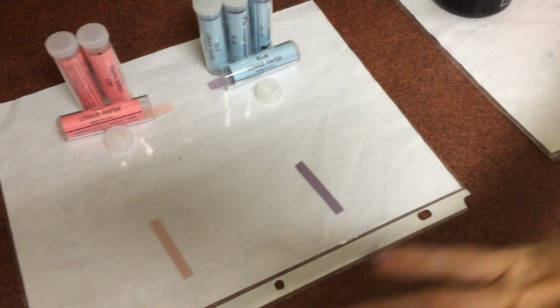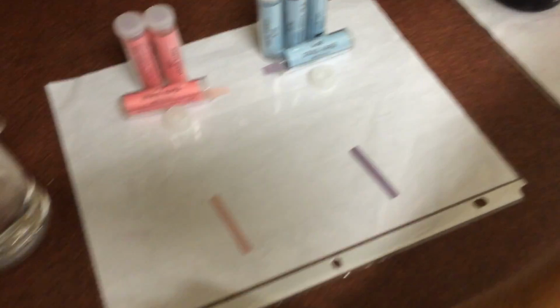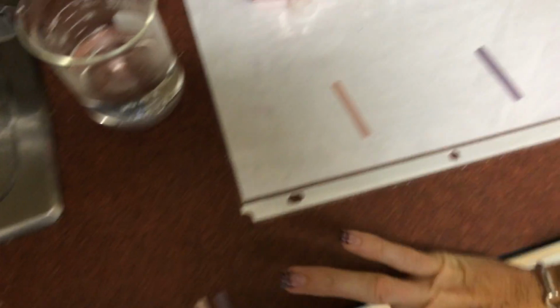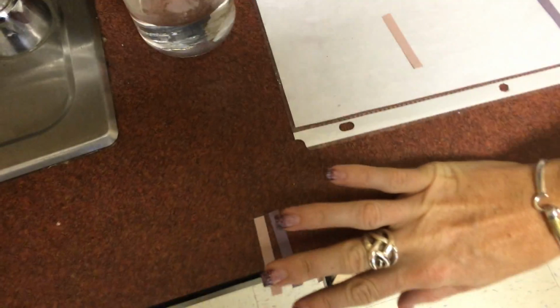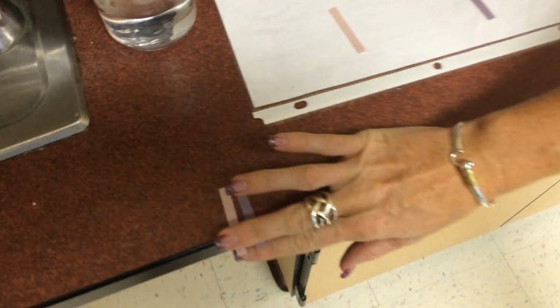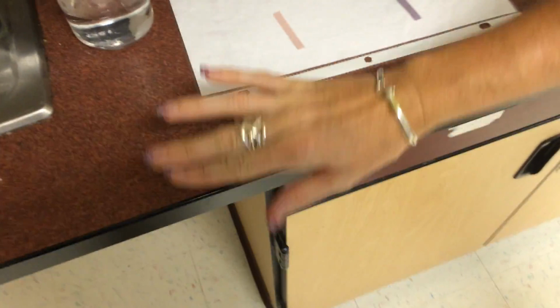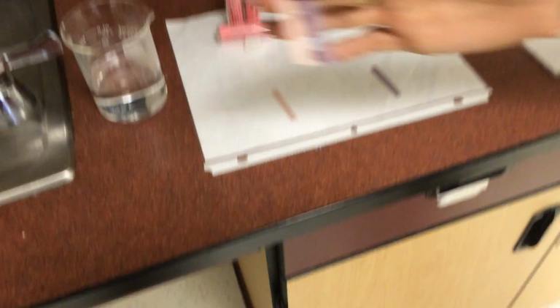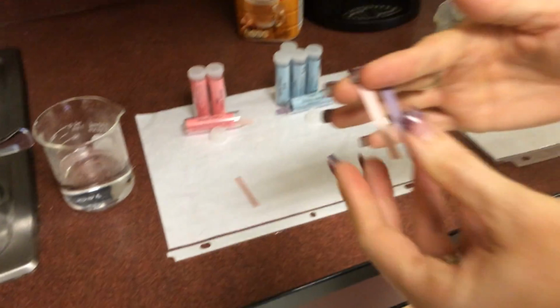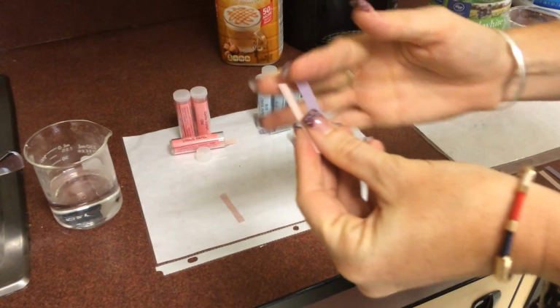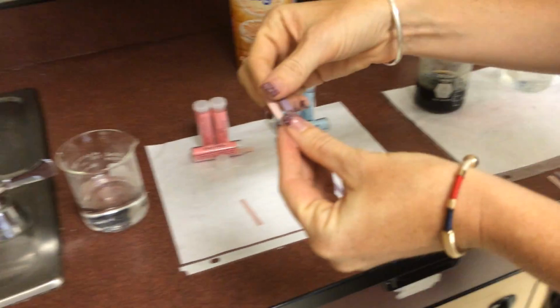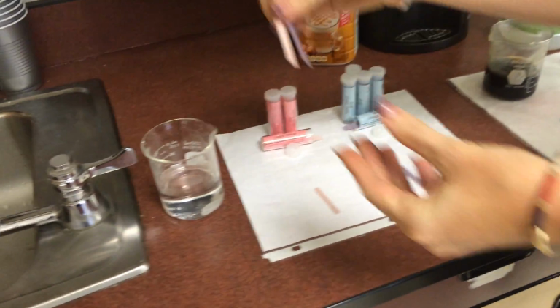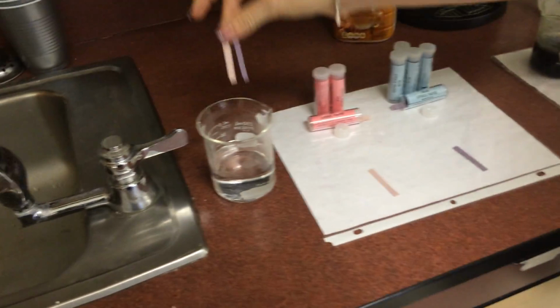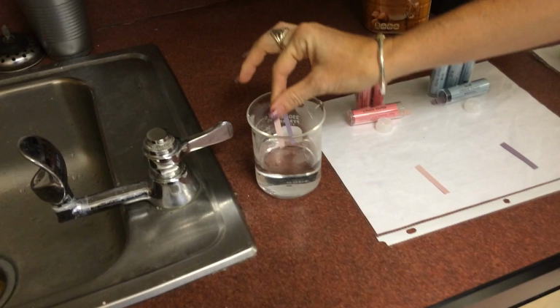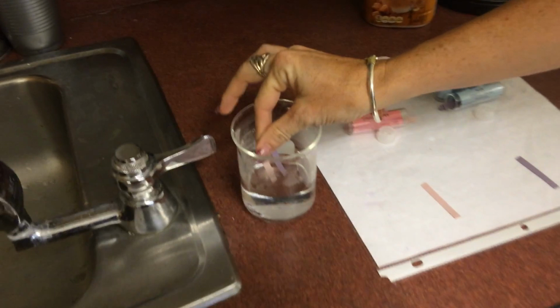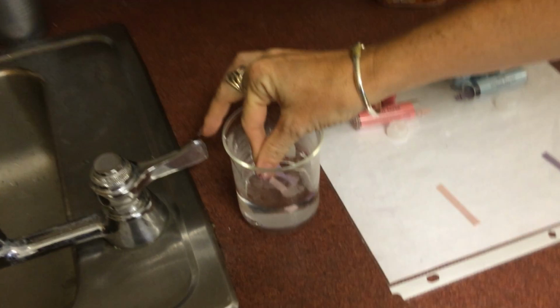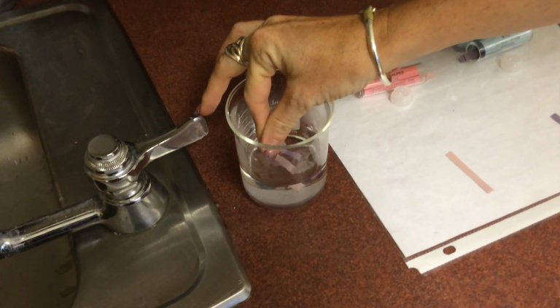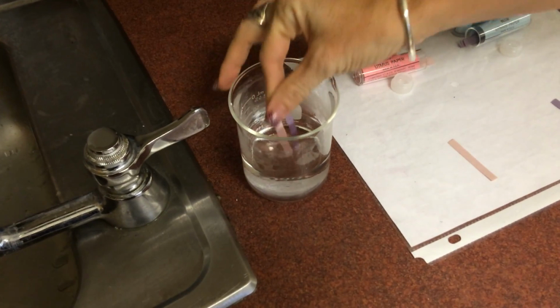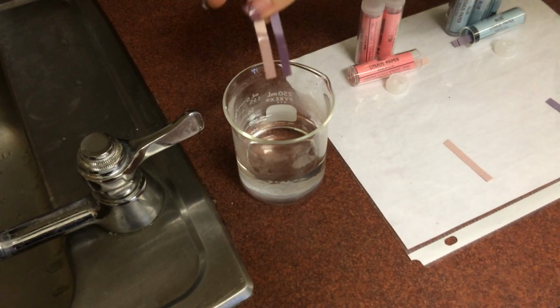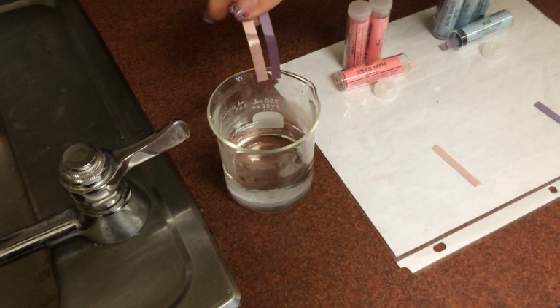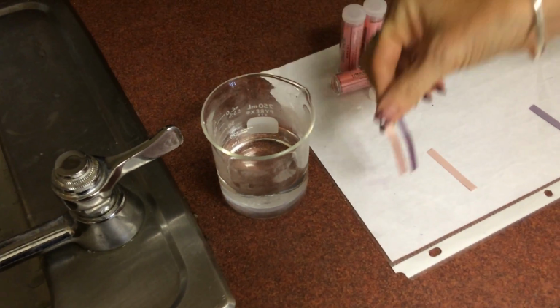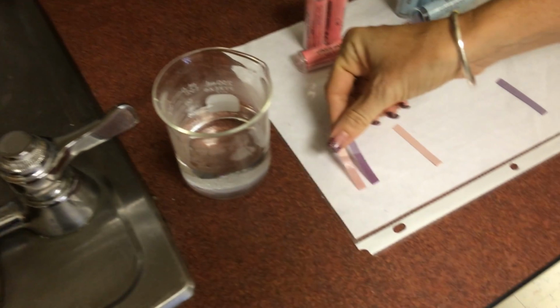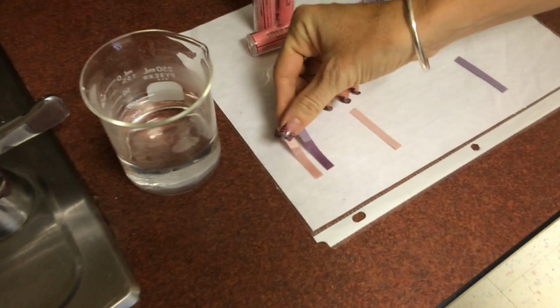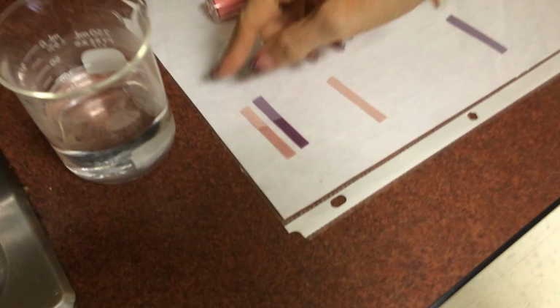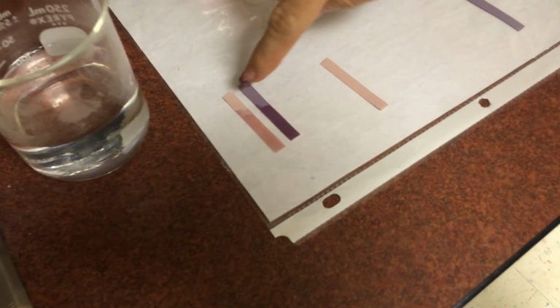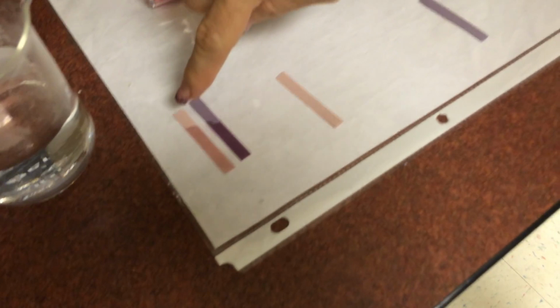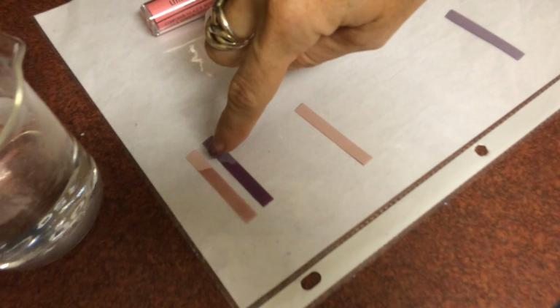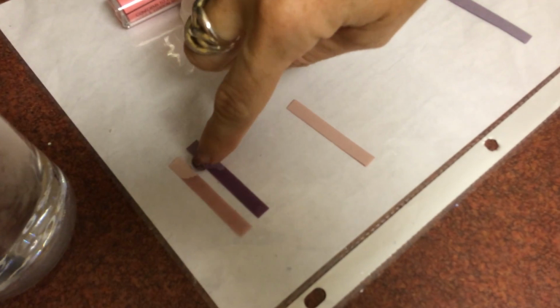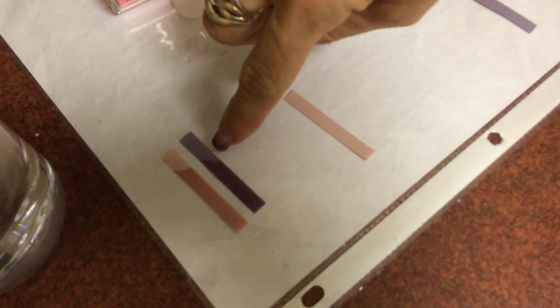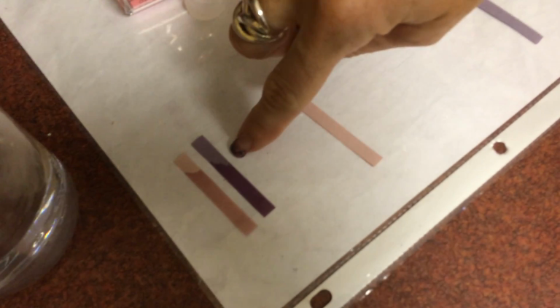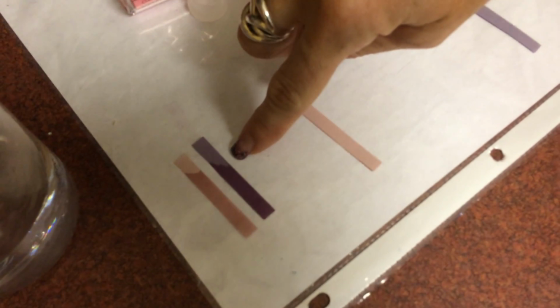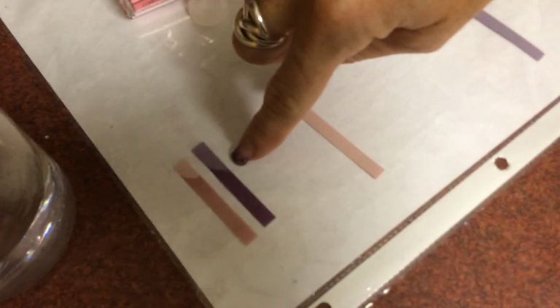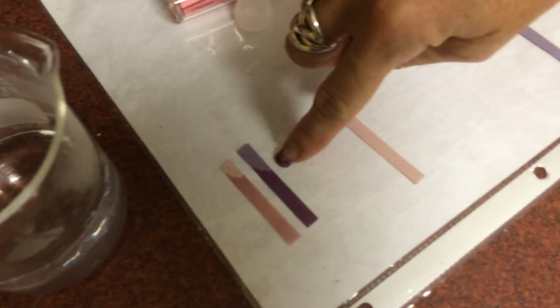To start off, we have learned that water is a neutral substance. So if I take the litmus paper and put it in the water, we can see that the pink stayed pink and the blue stayed blue.